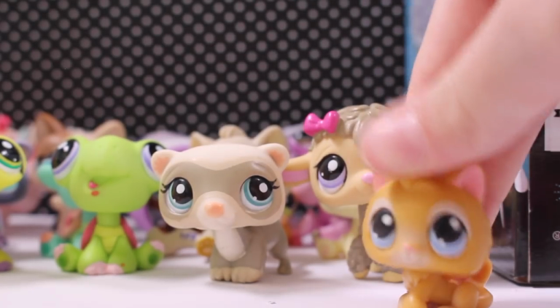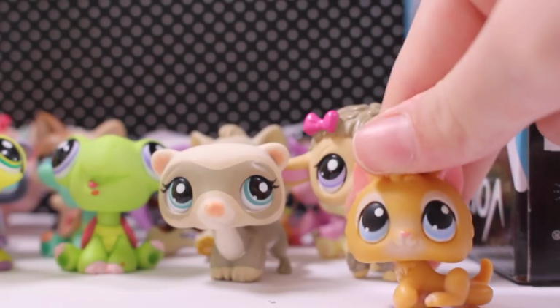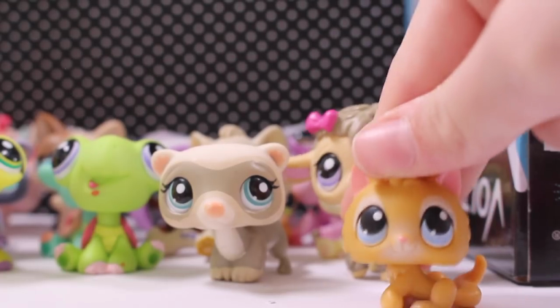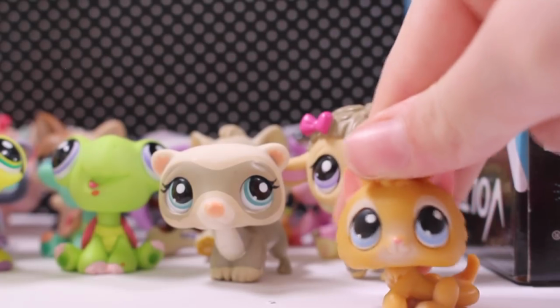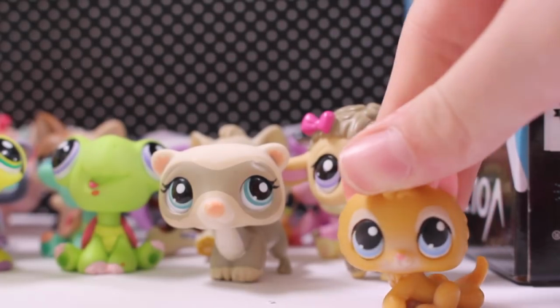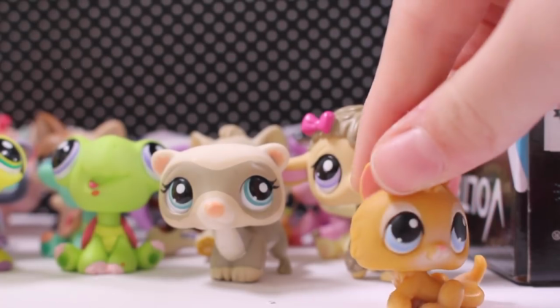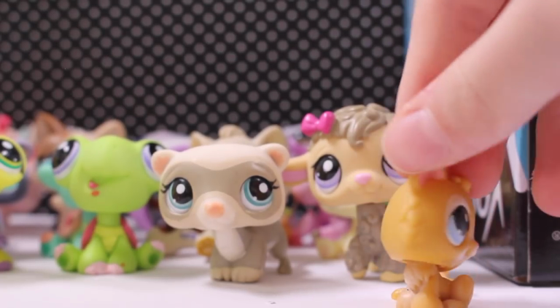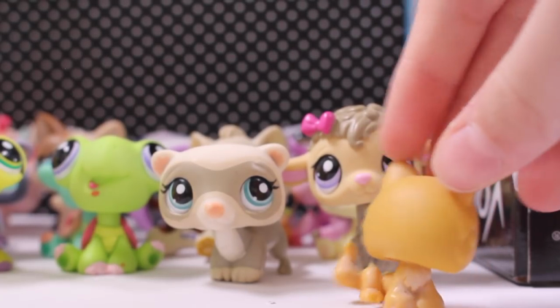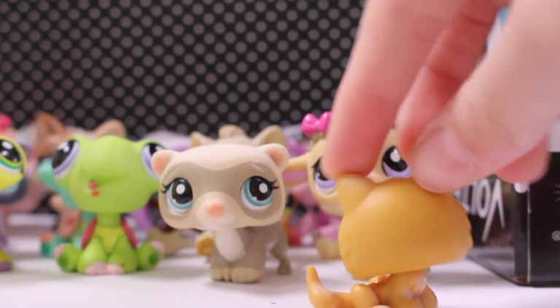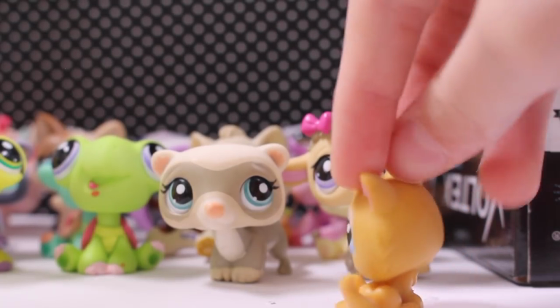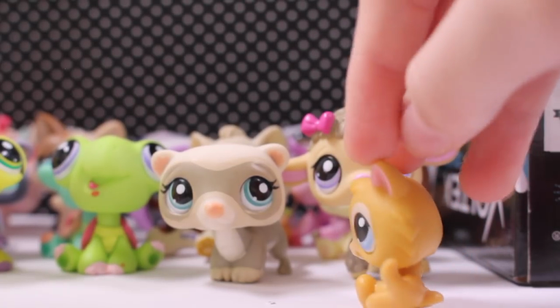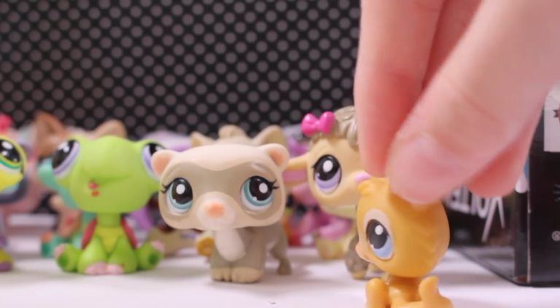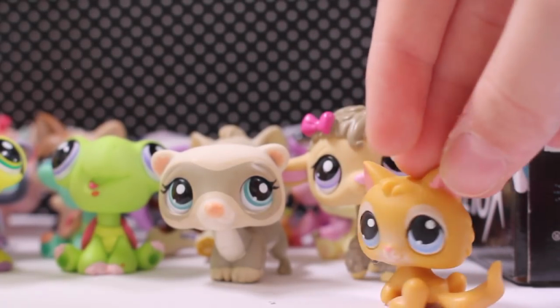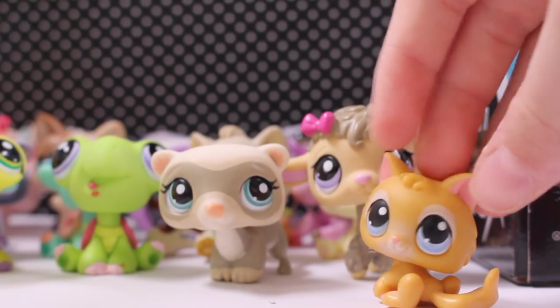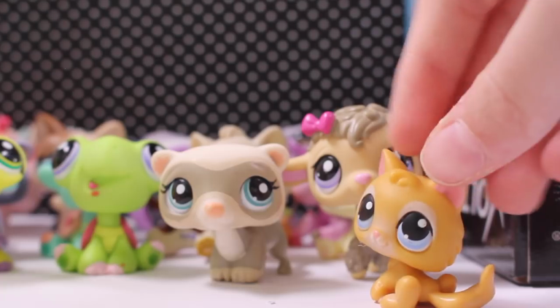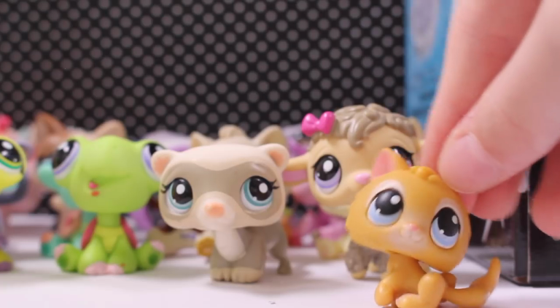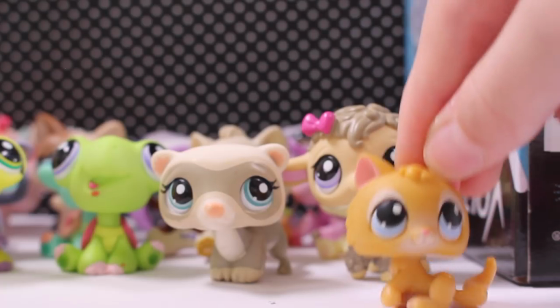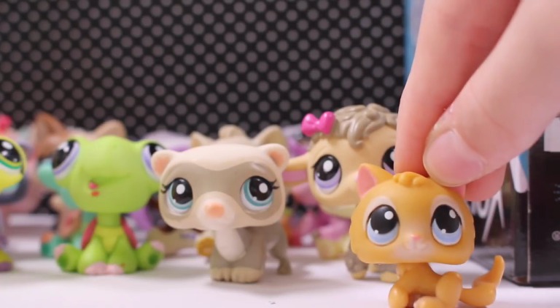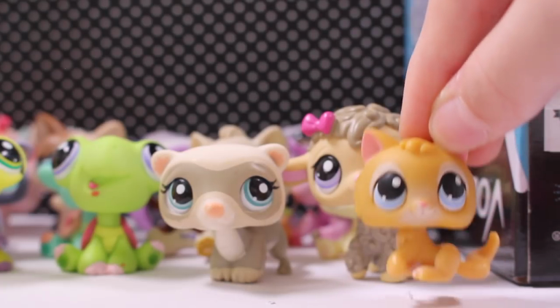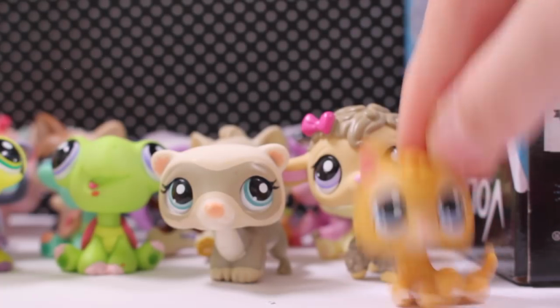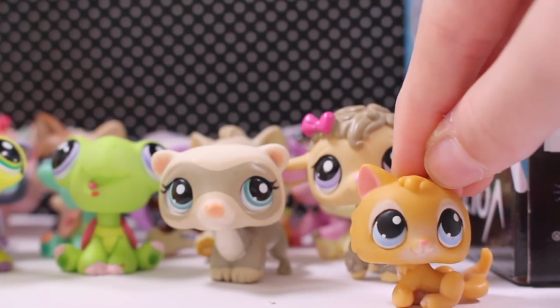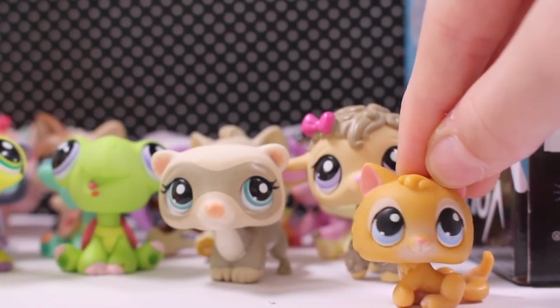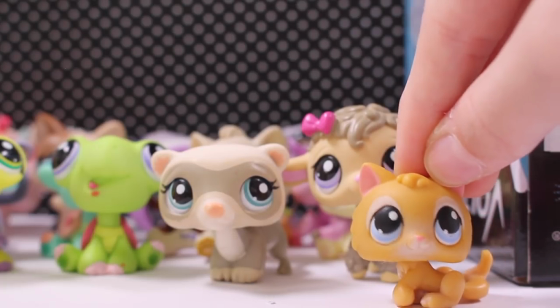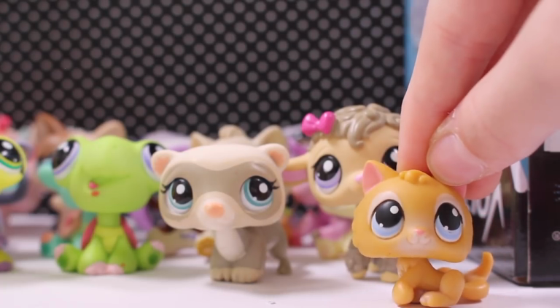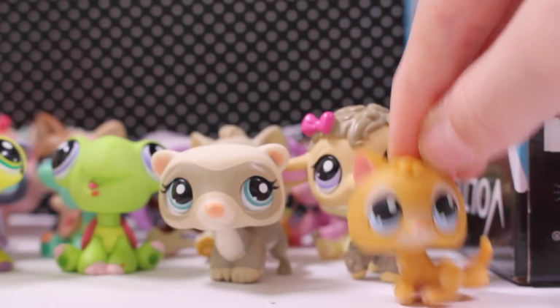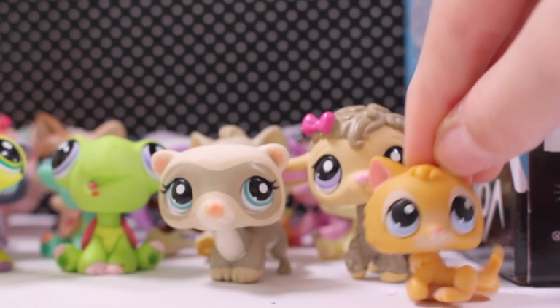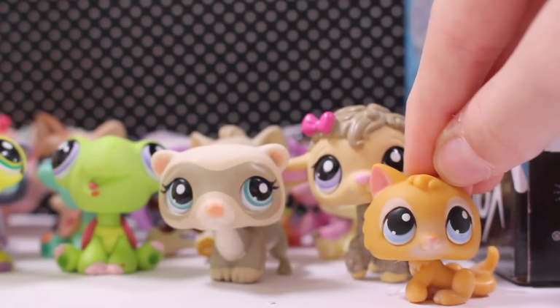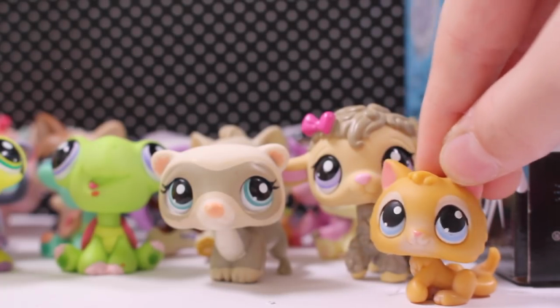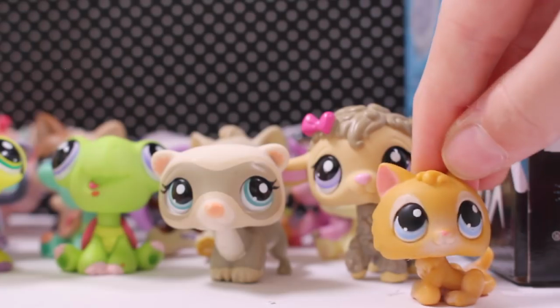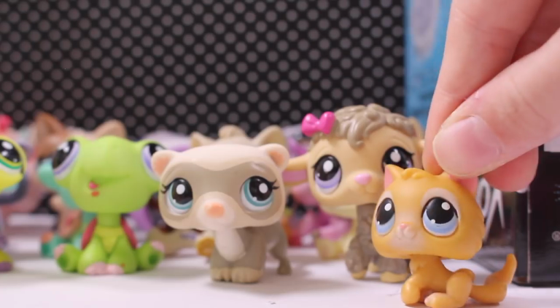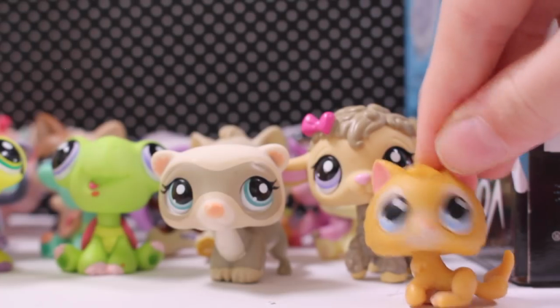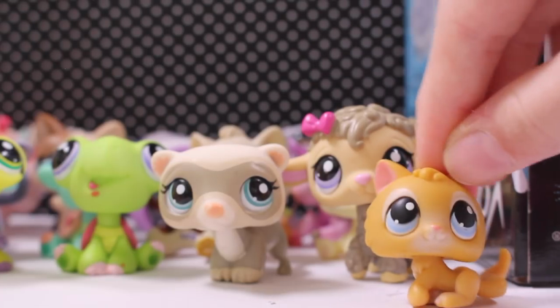This kitten — I've wanted this kitten for so long and I finally have it. It's just so cool. So cool! Anyways, I absolutely love this kitten.